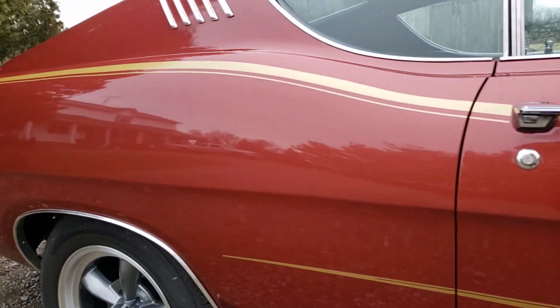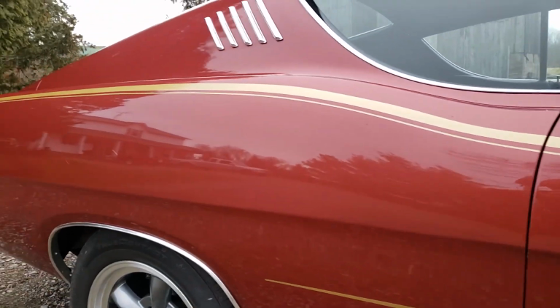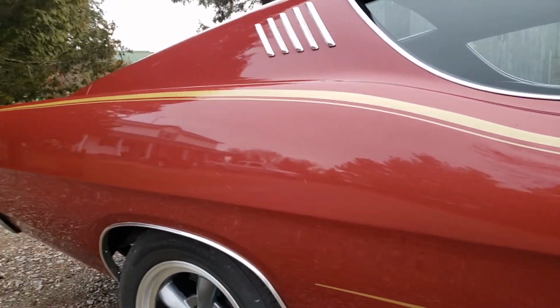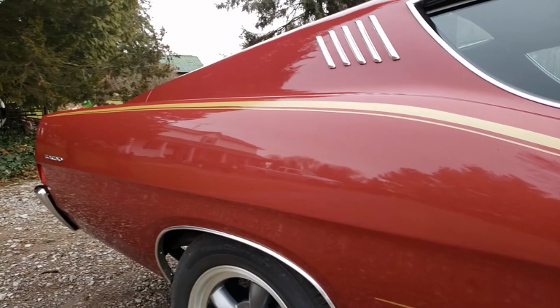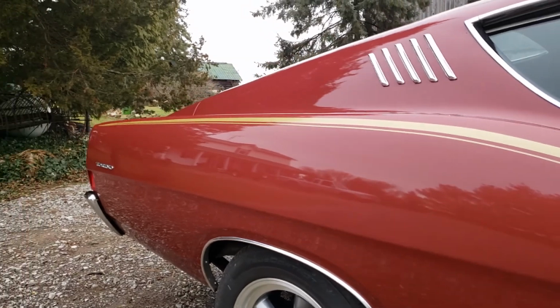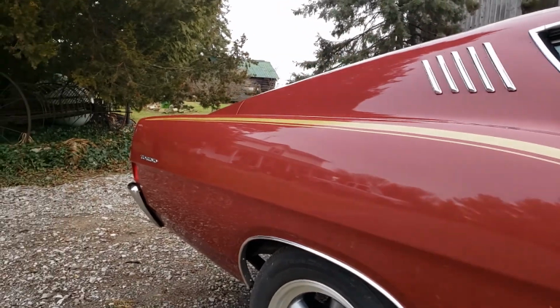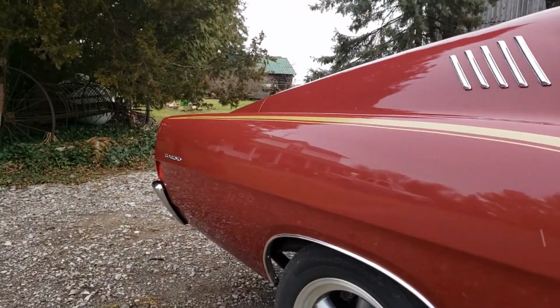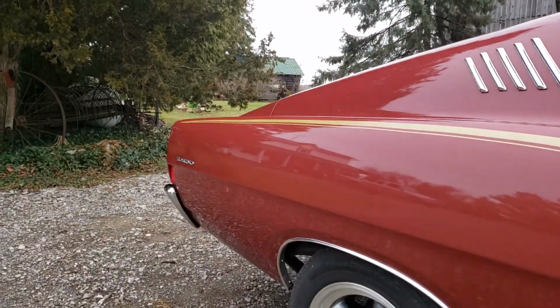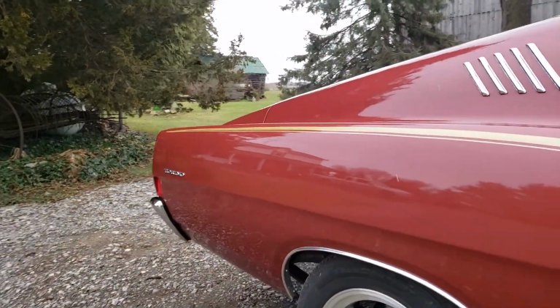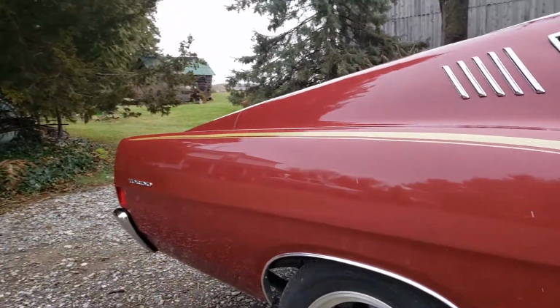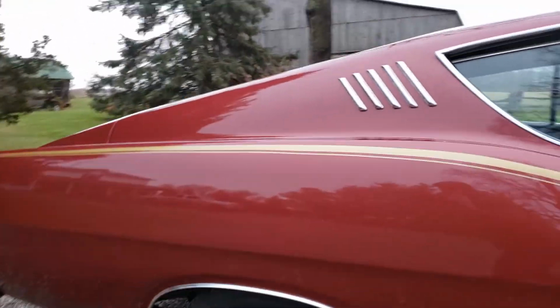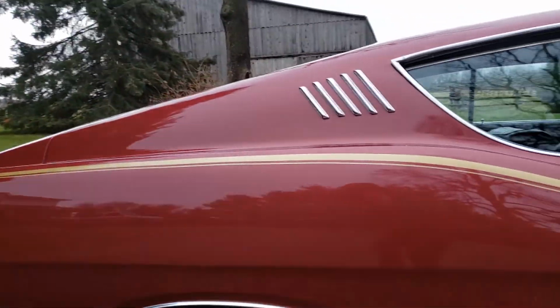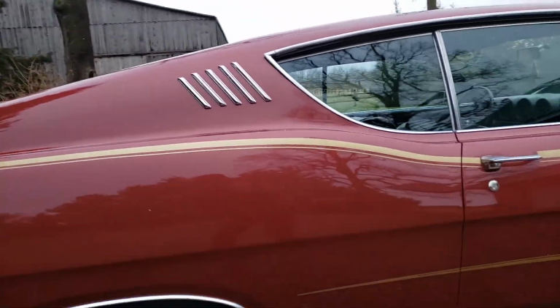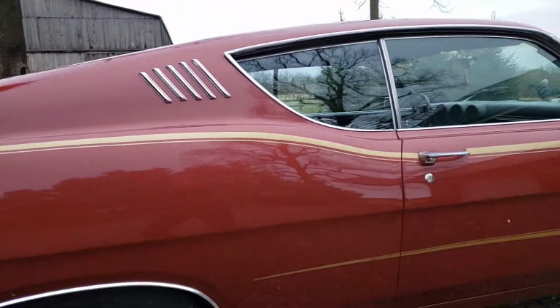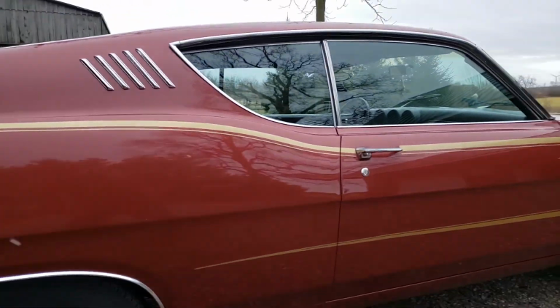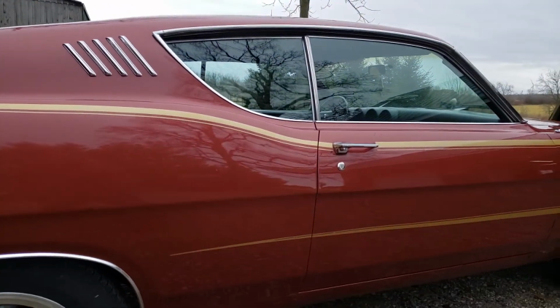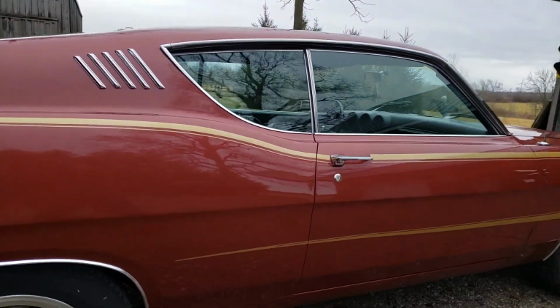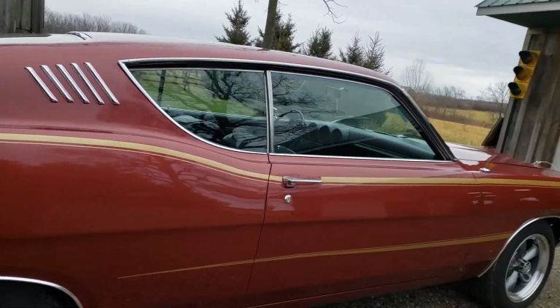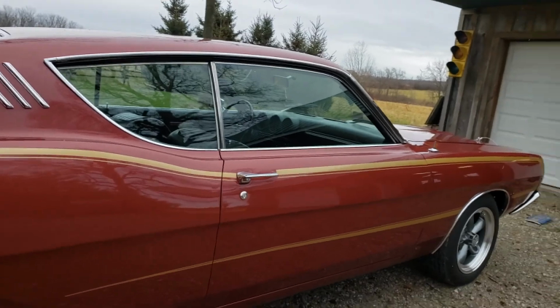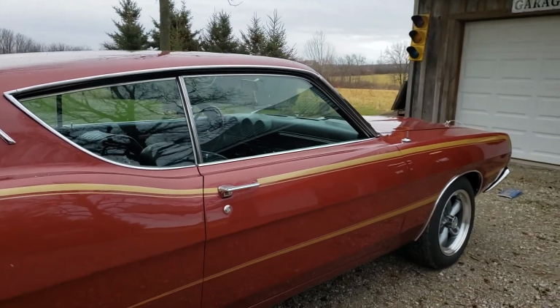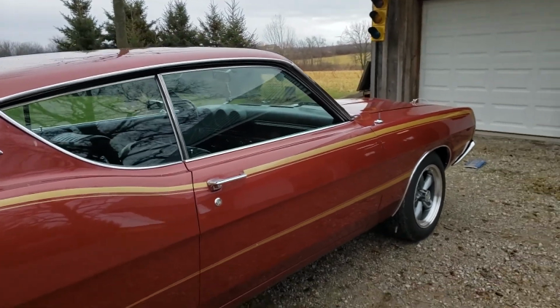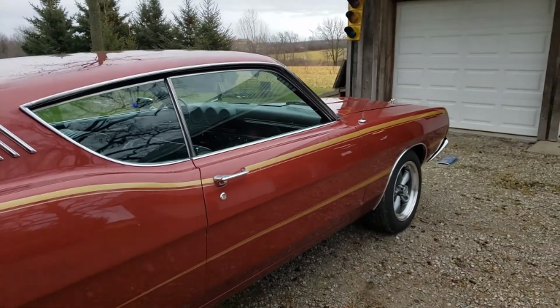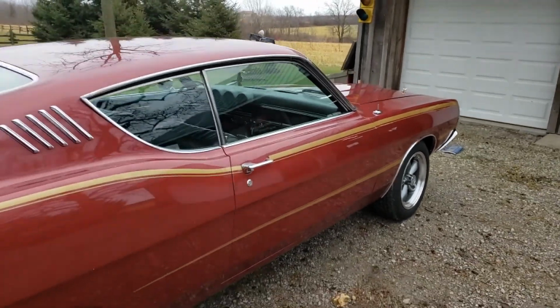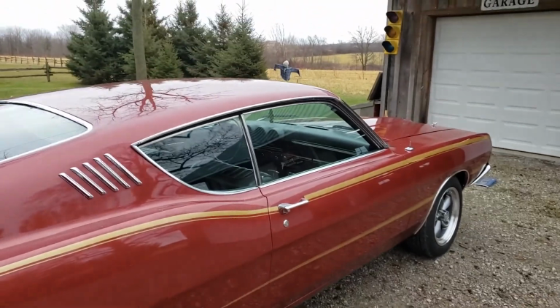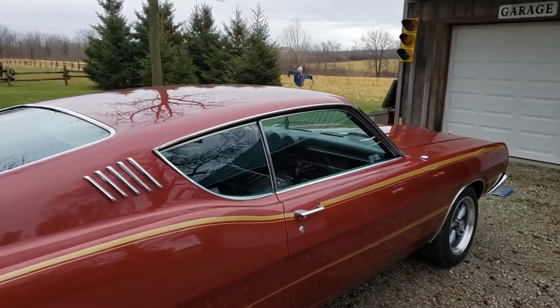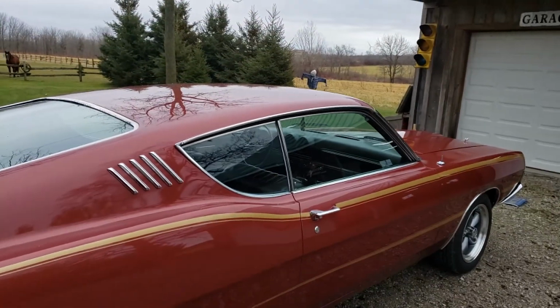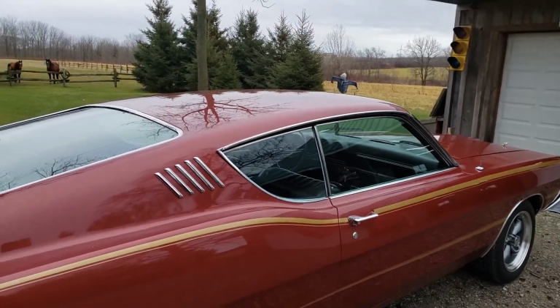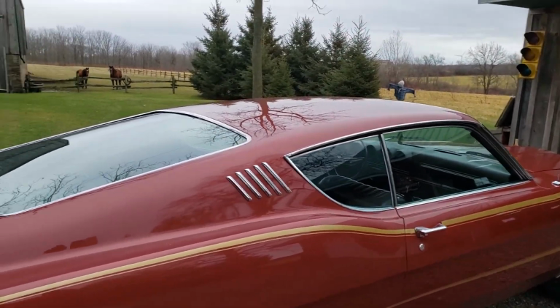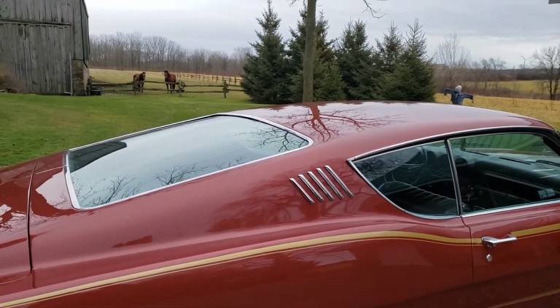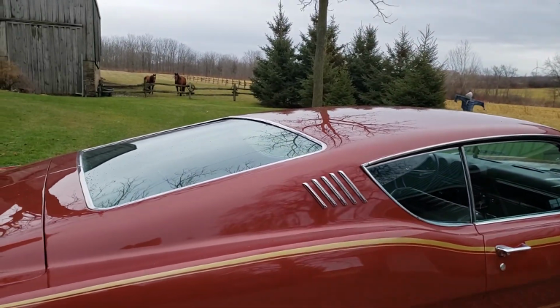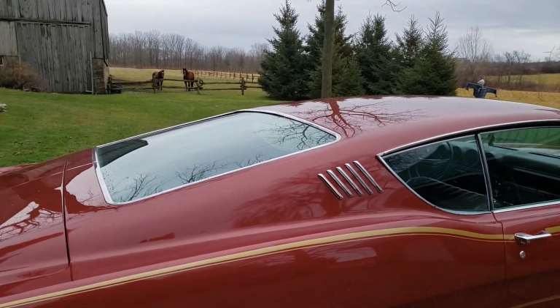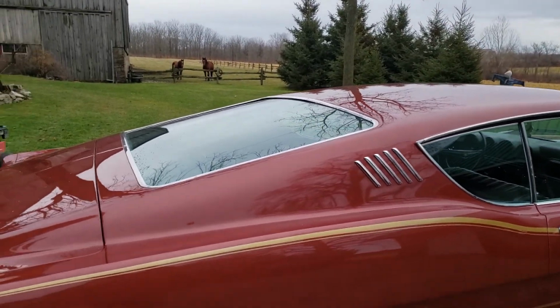We just took it for a drive and it does run and drive very nicely. Quiet — no squeaks or rattles or anything like that. The engine runs strong and the transmission shifts just as strong.